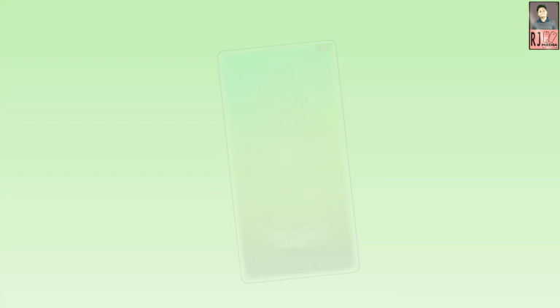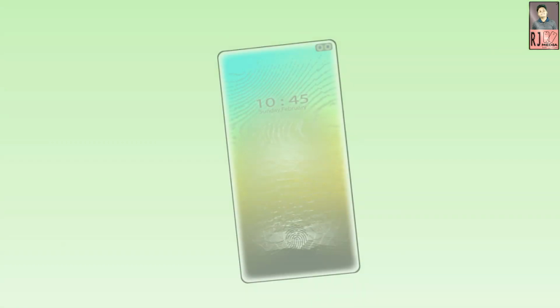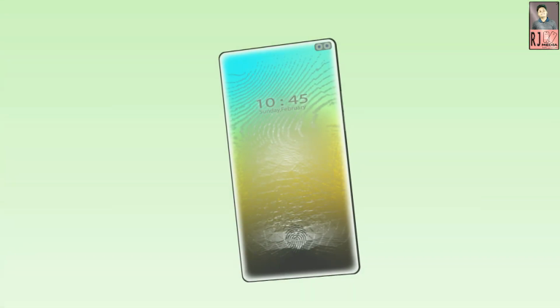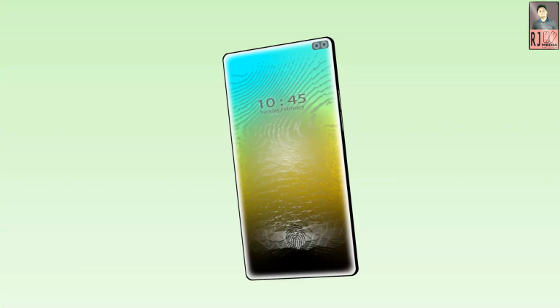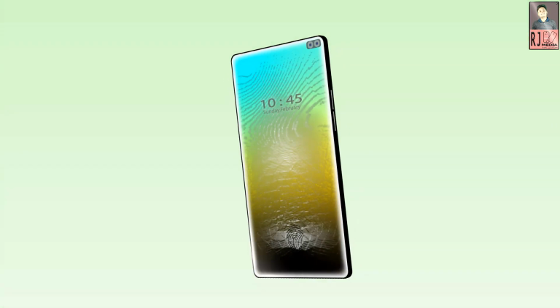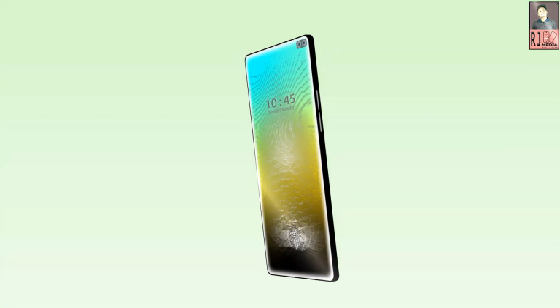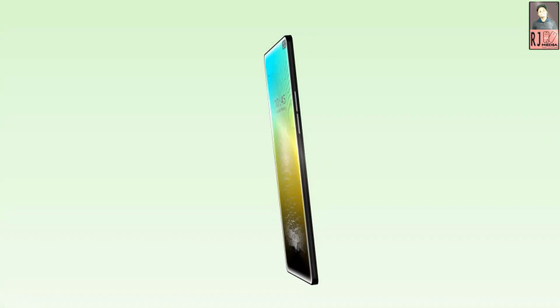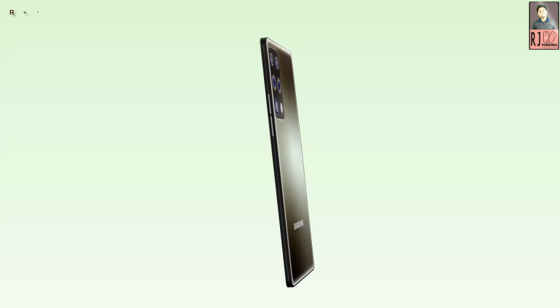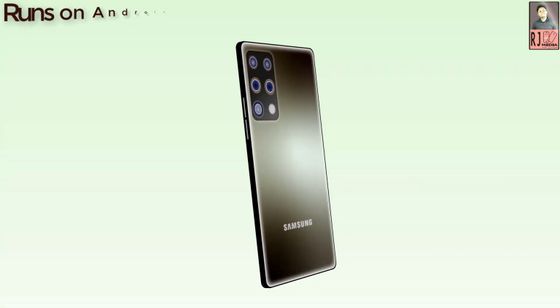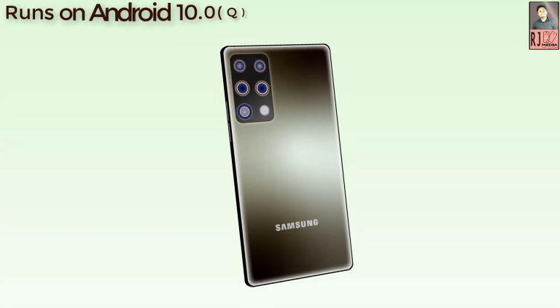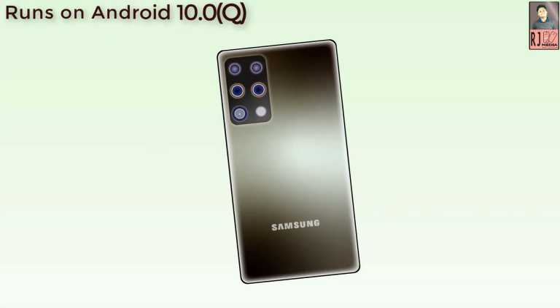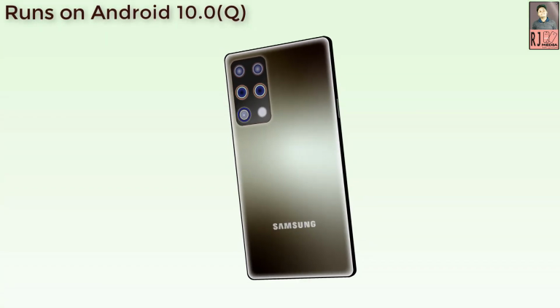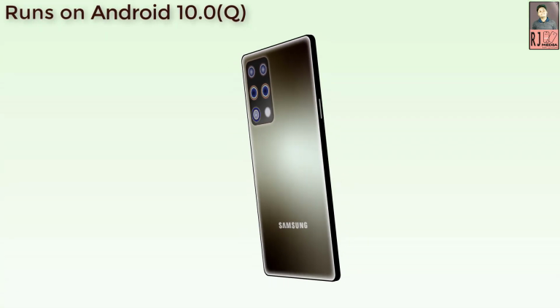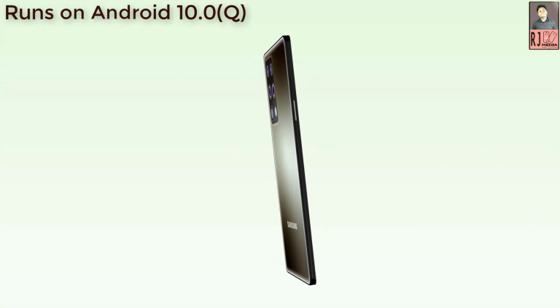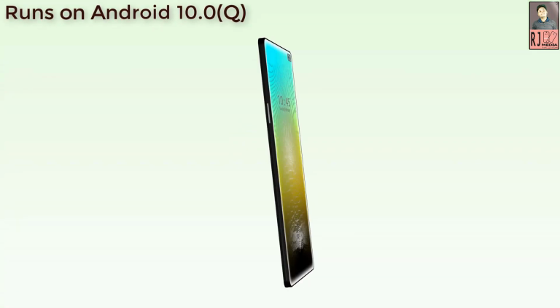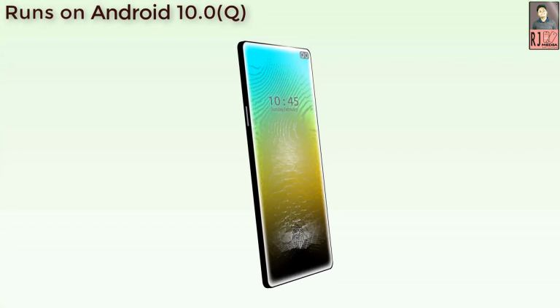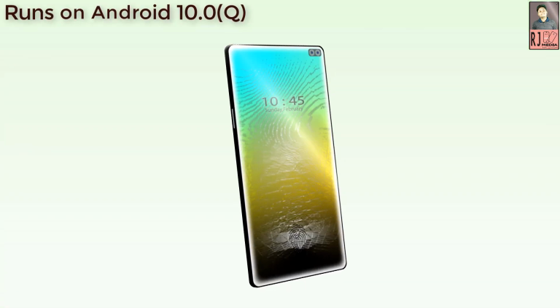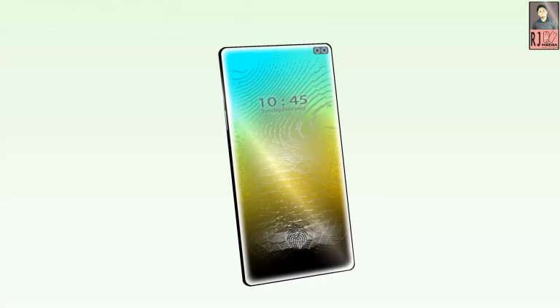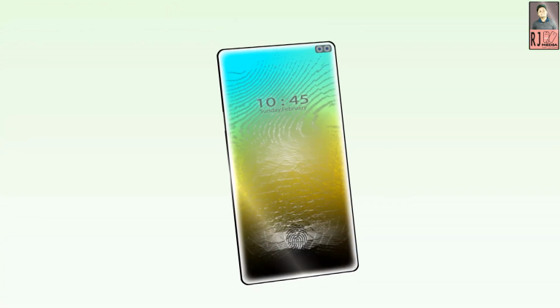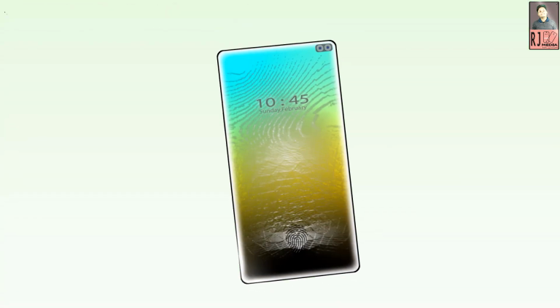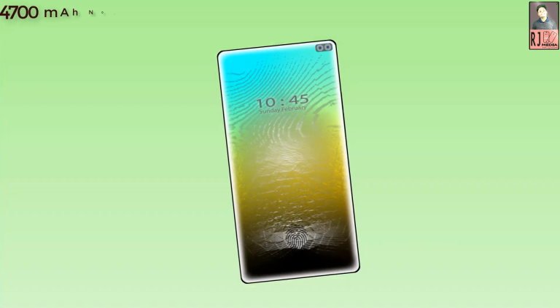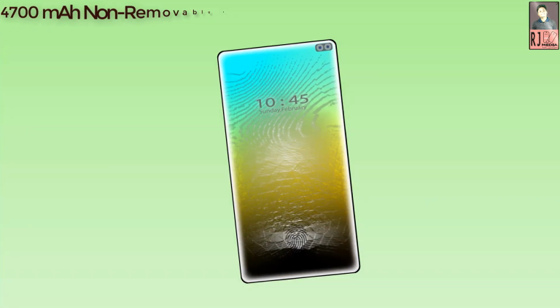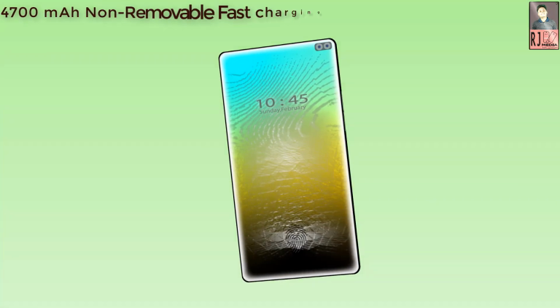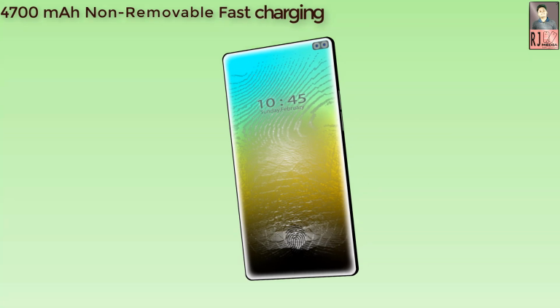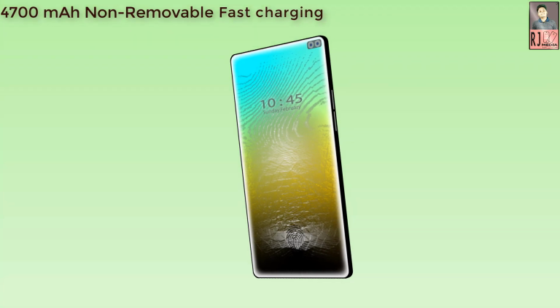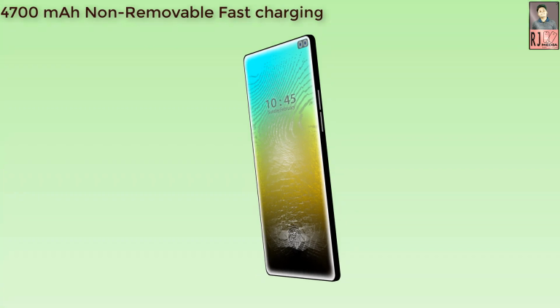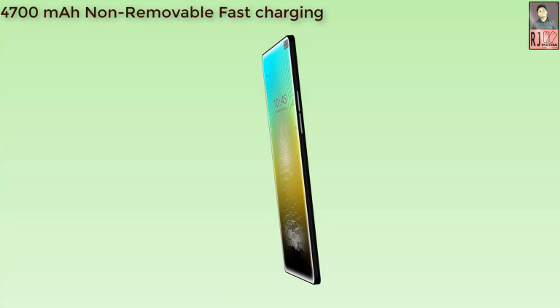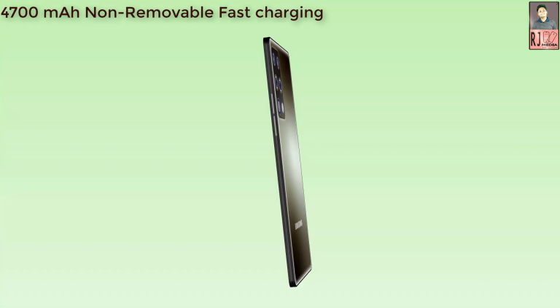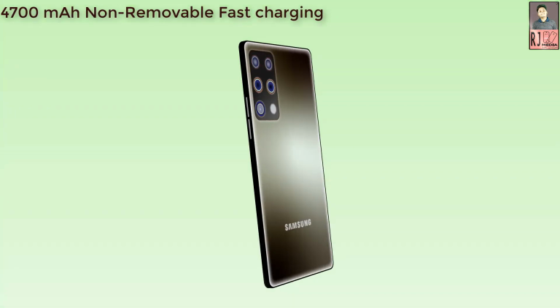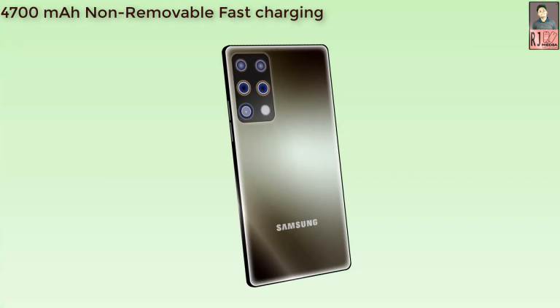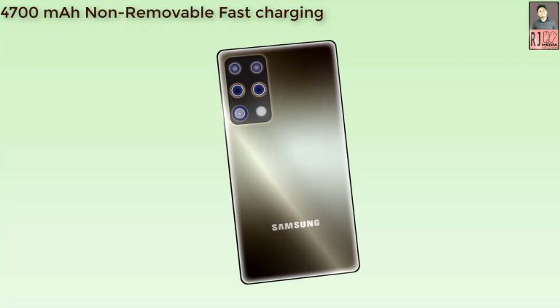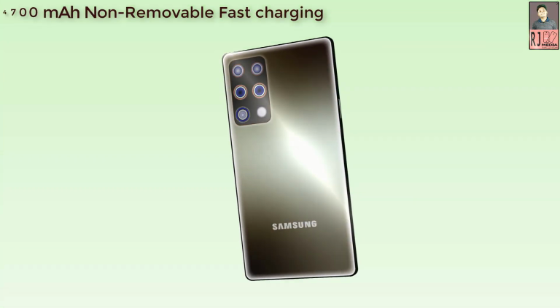Samsung Galaxy A91 runs on Android 10.0 operating system and is powered by a 4700mAh non-removable fast-charging battery.